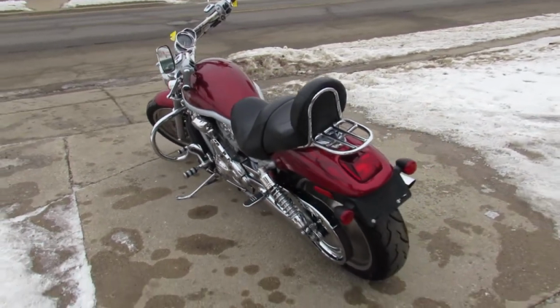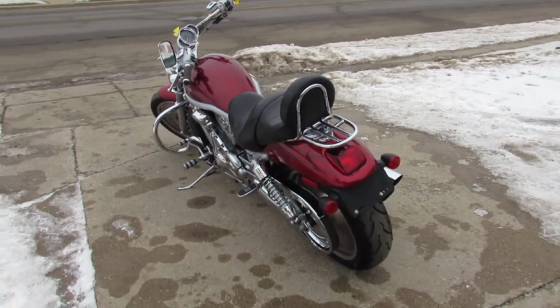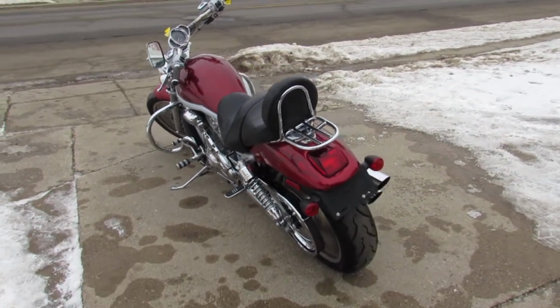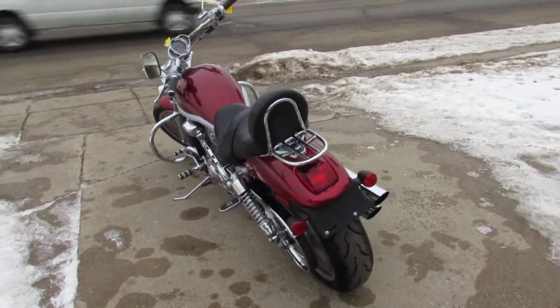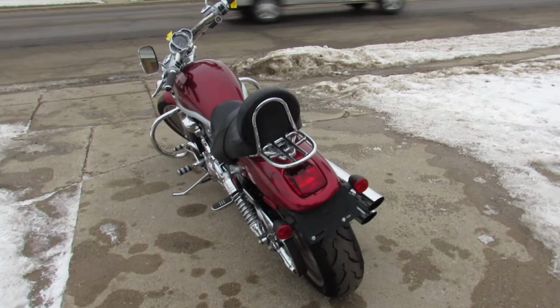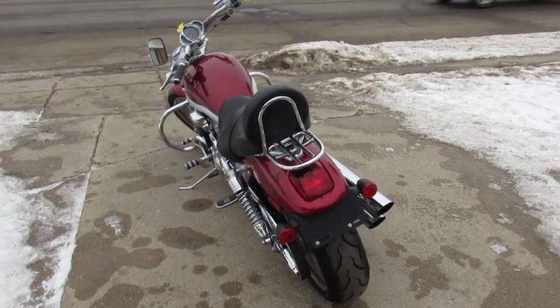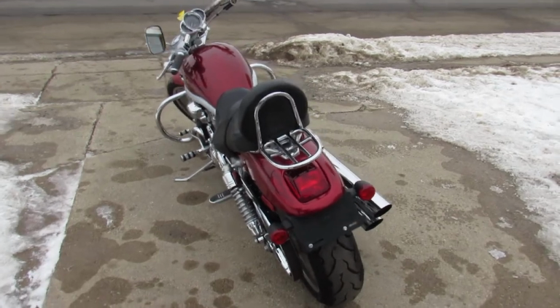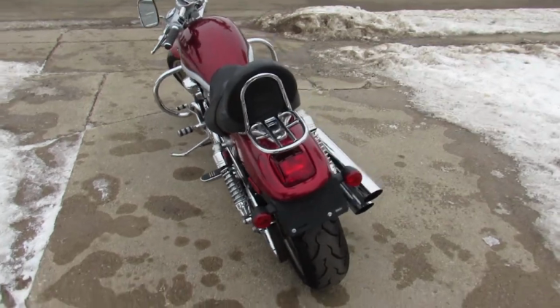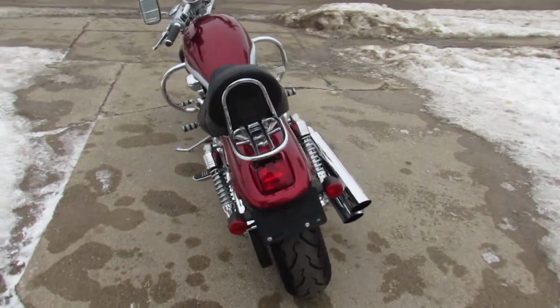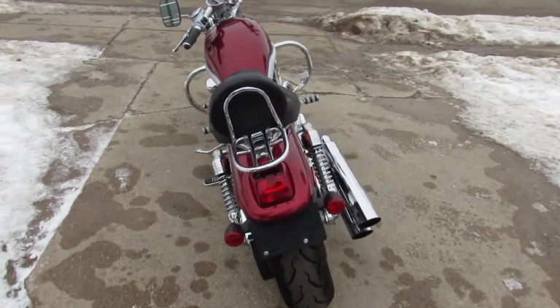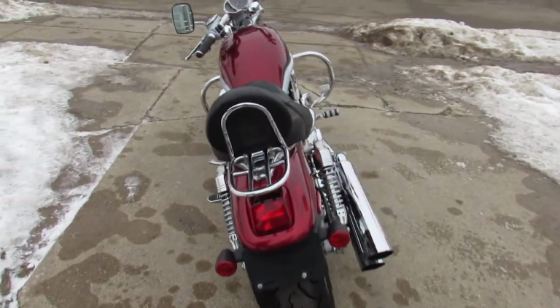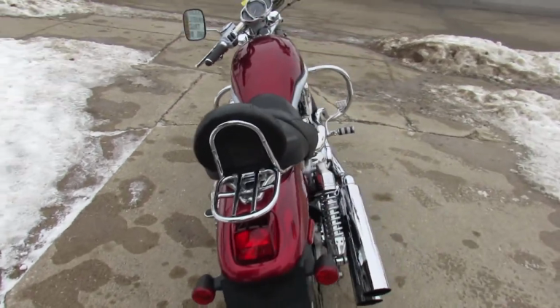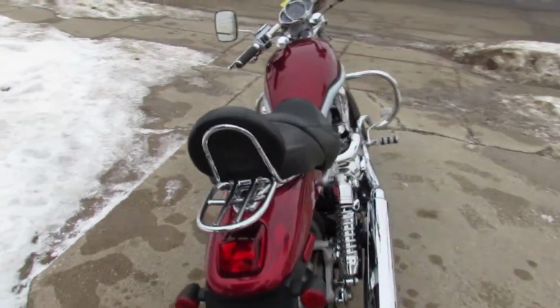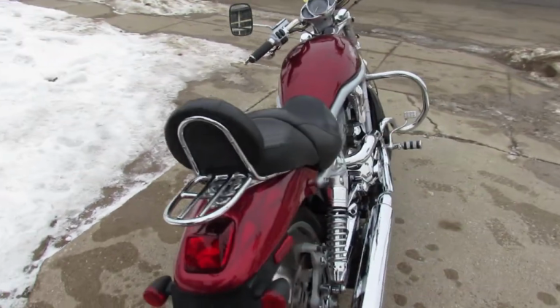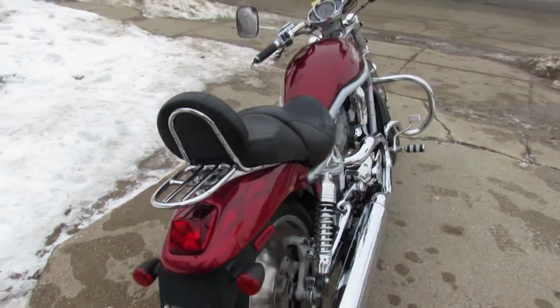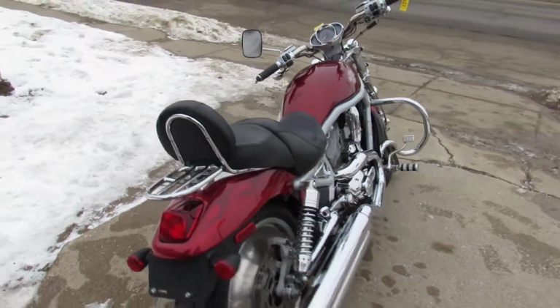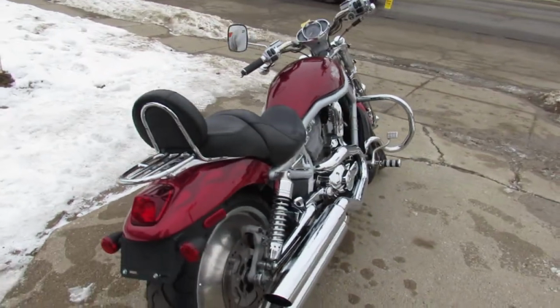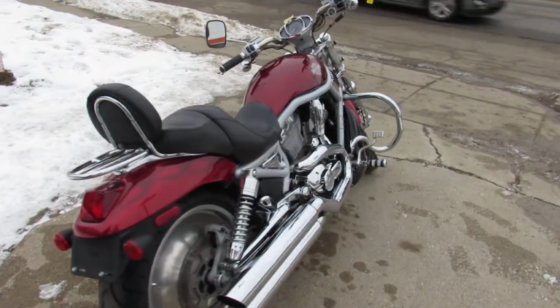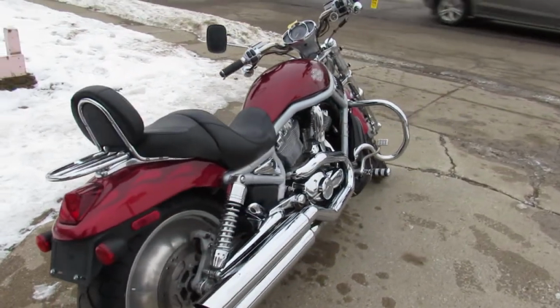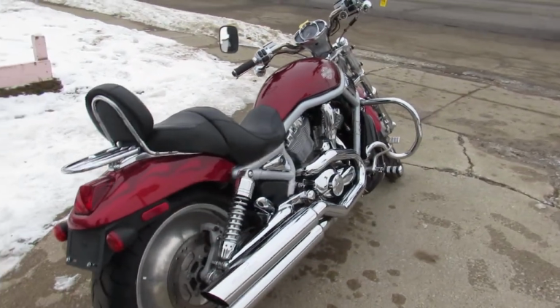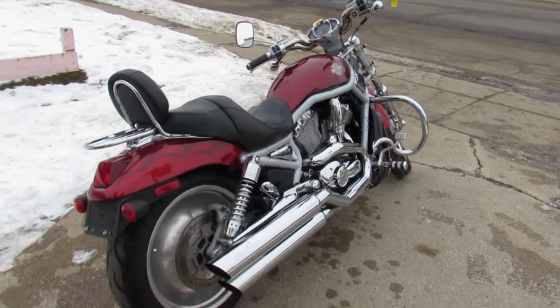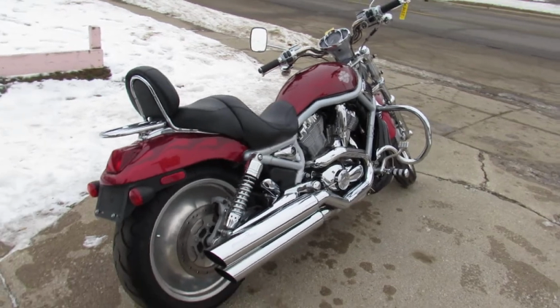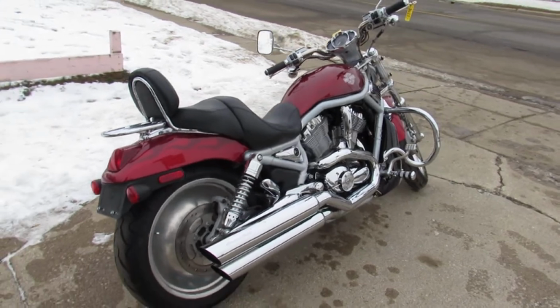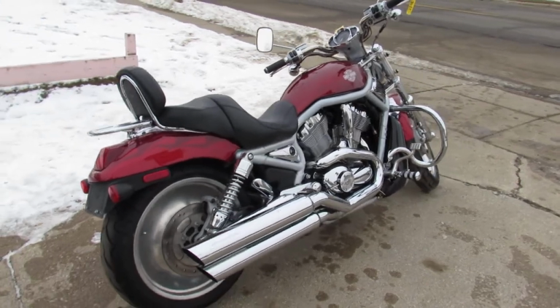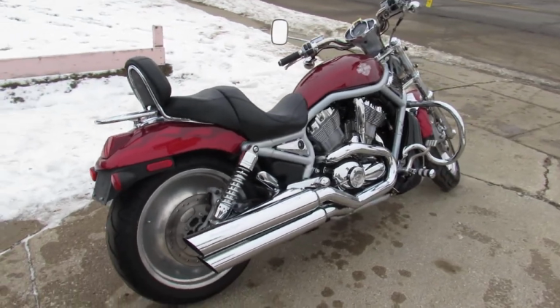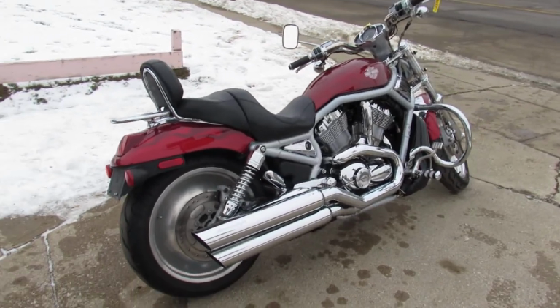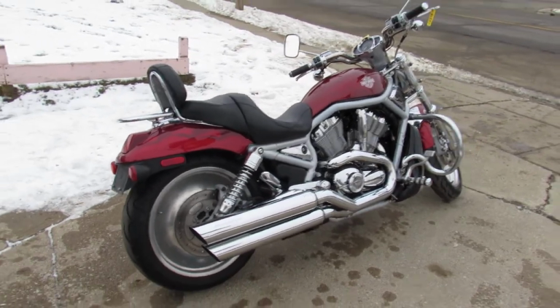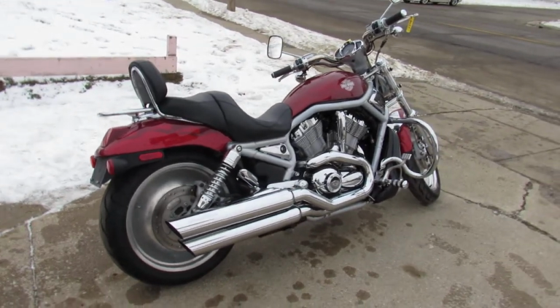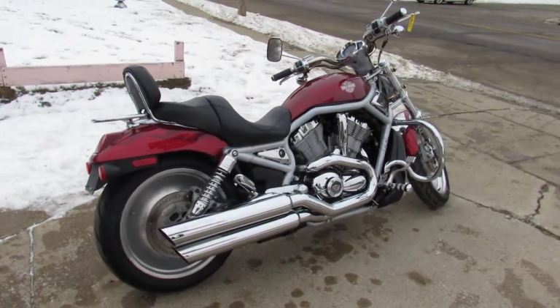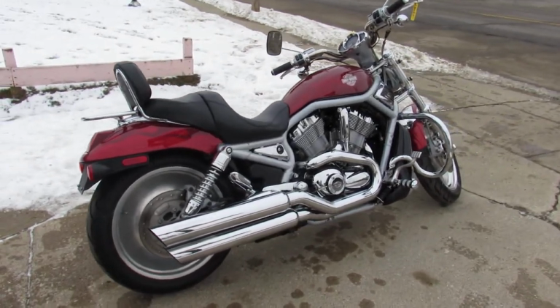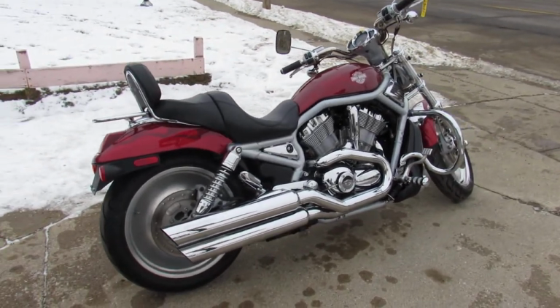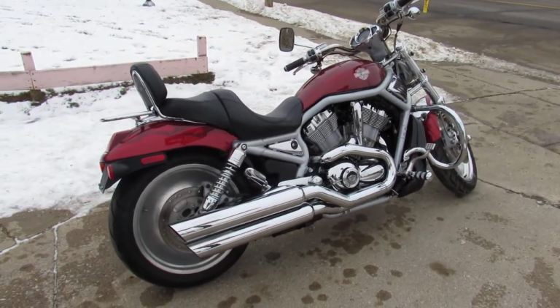It's got a great color to it. This thing runs strong, needs nothing. It's been serviced at the dealership, inspected, all the fluids have been changed — it's ready to go, guys.